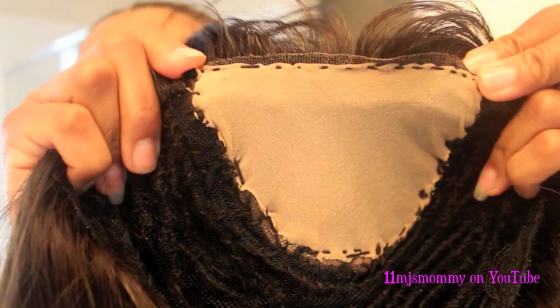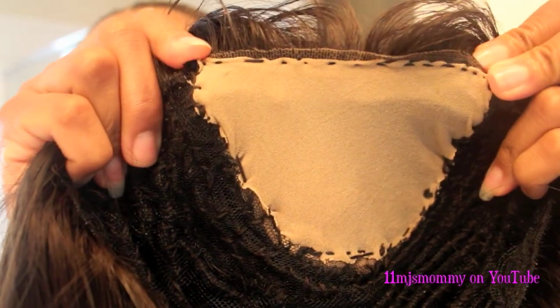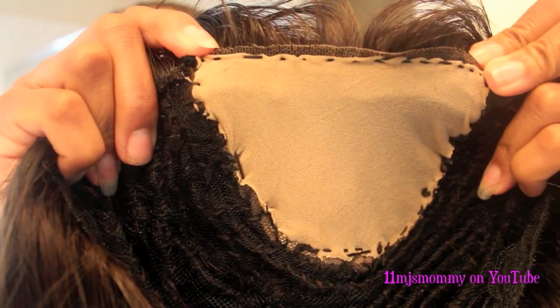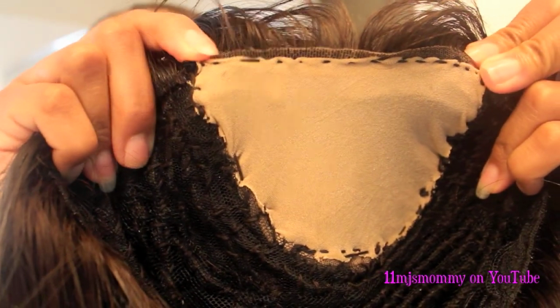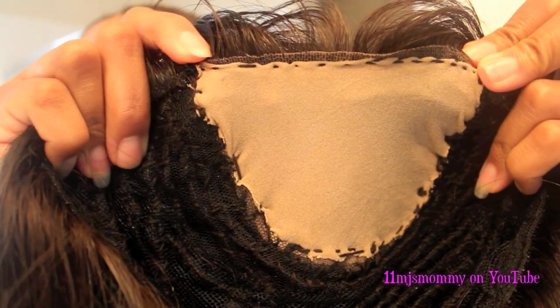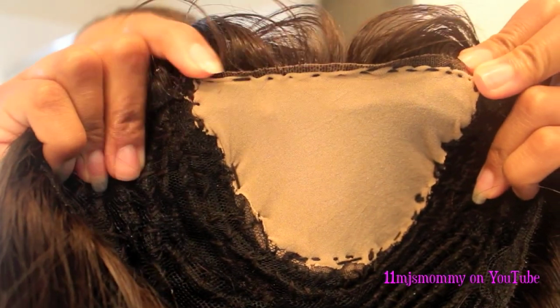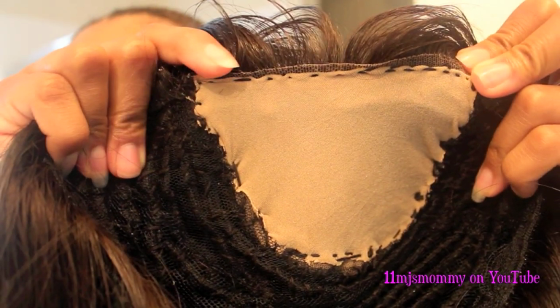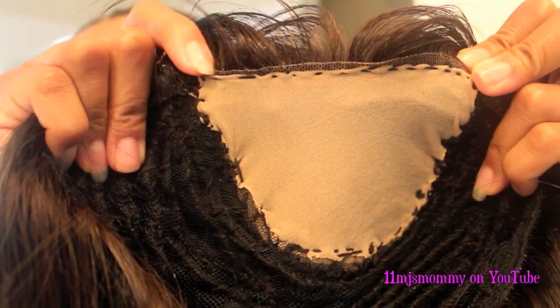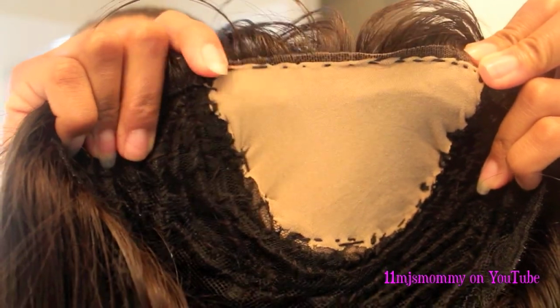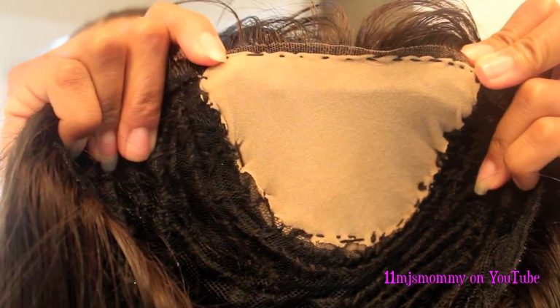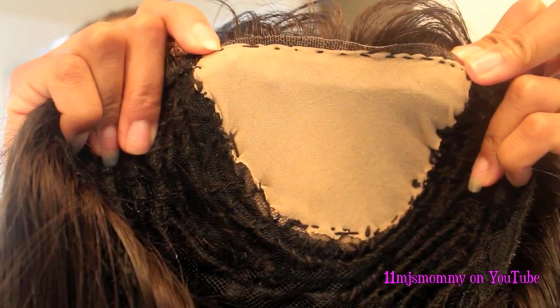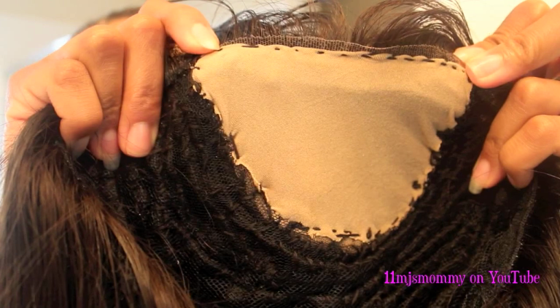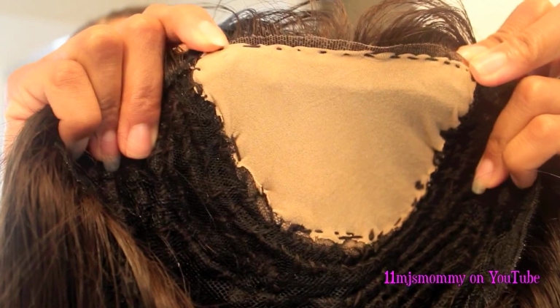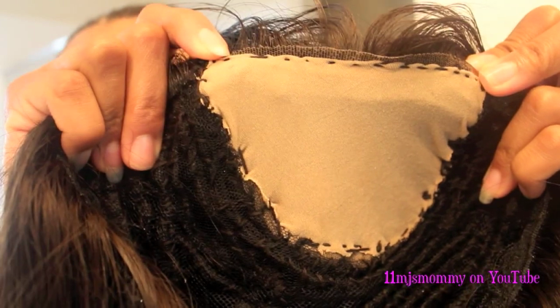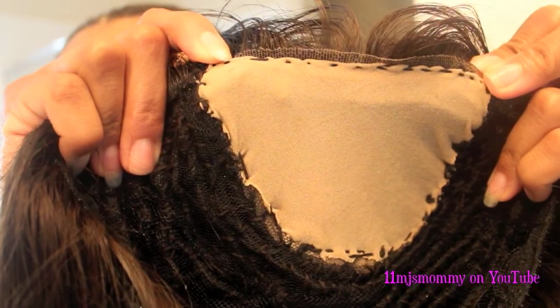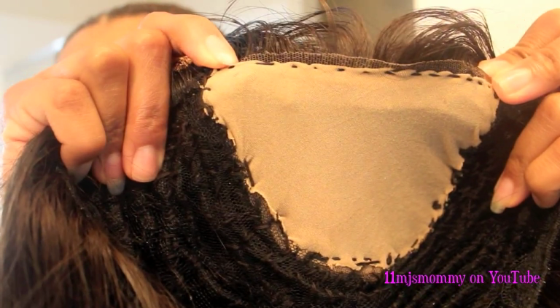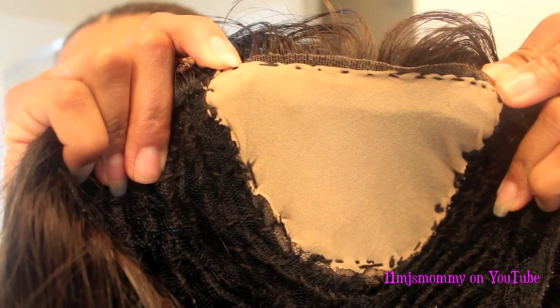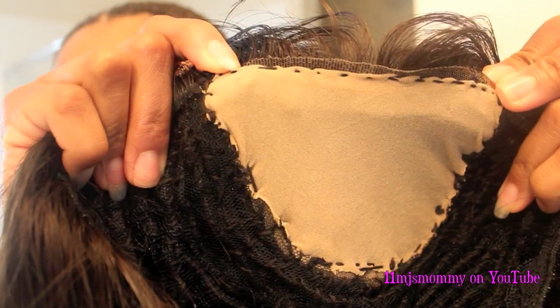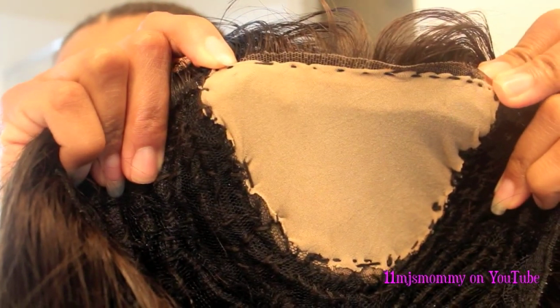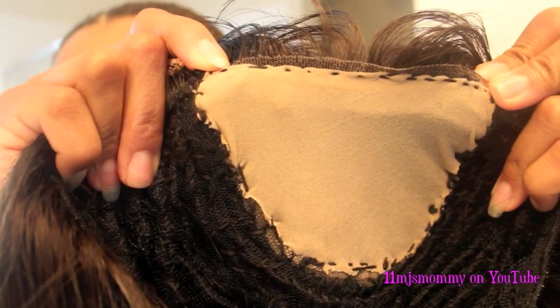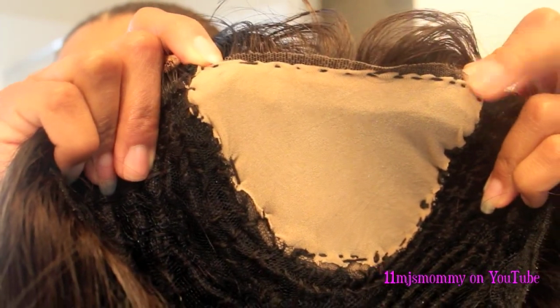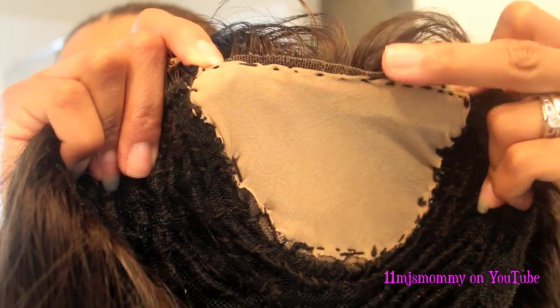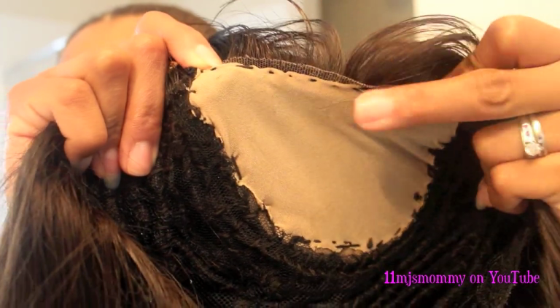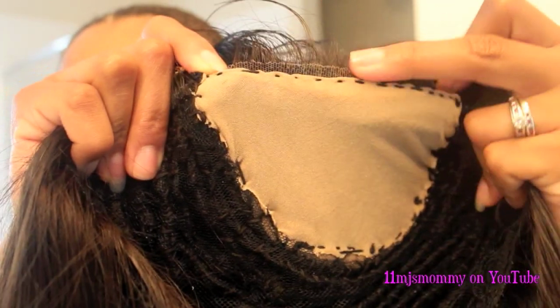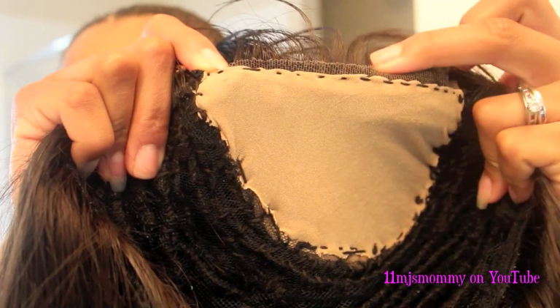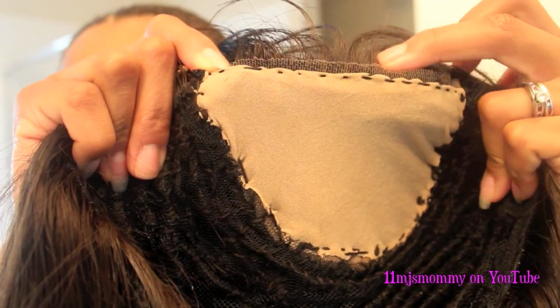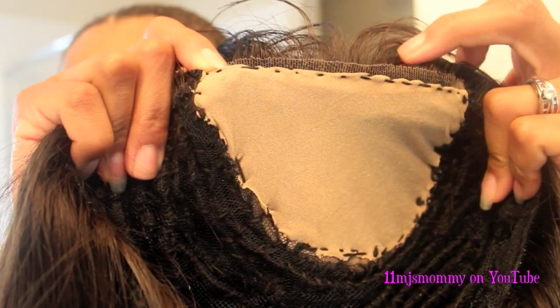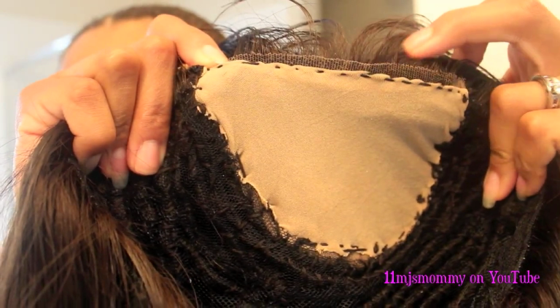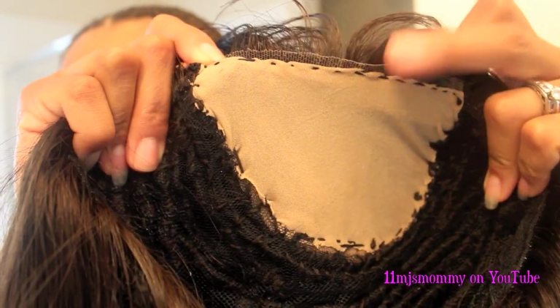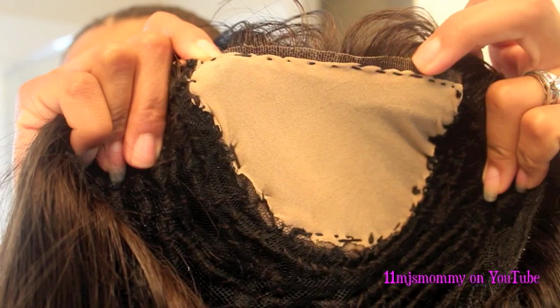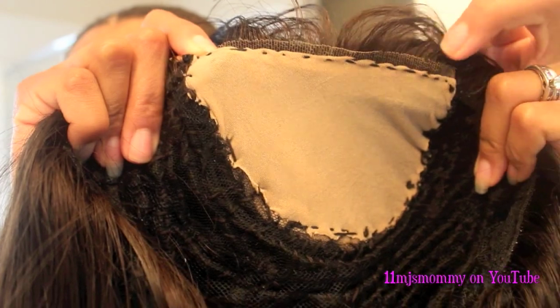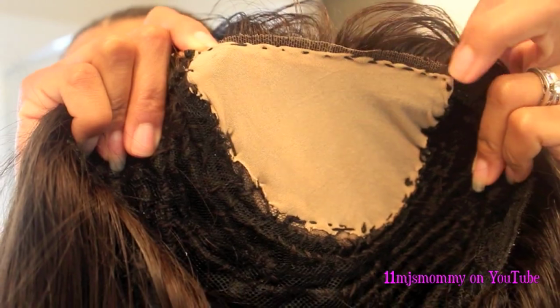This is what I meant when I said I sewed the stockings to the top of the closure too. I sewed about a fourth of an inch to half an inch from the edge of the closure so that the stocking doesn't show.